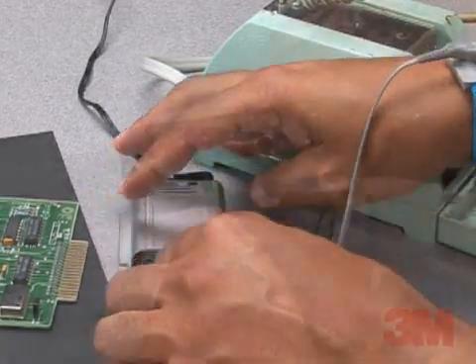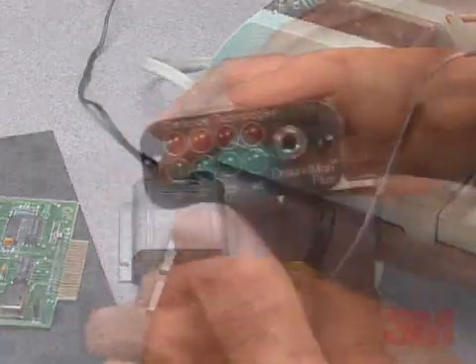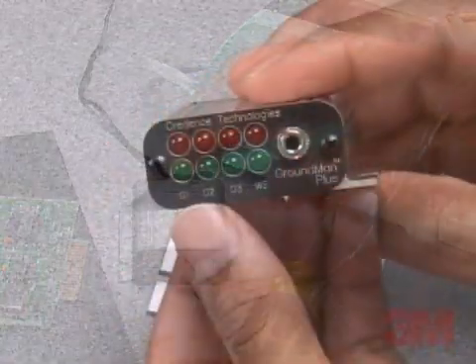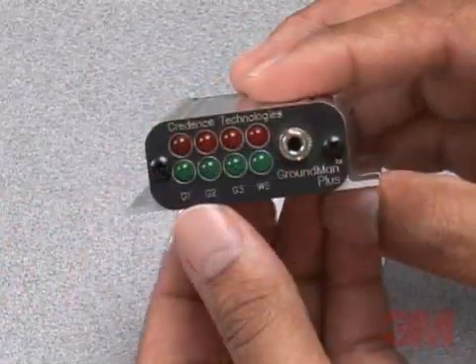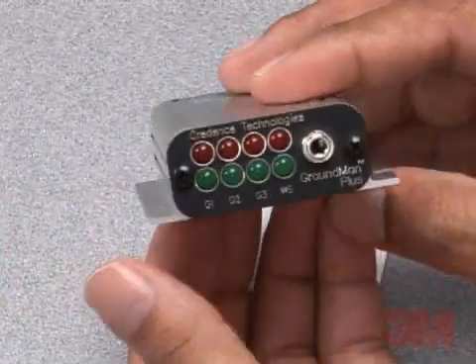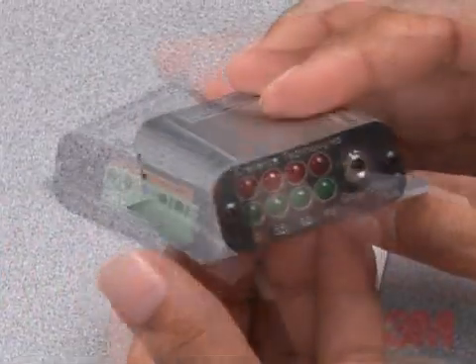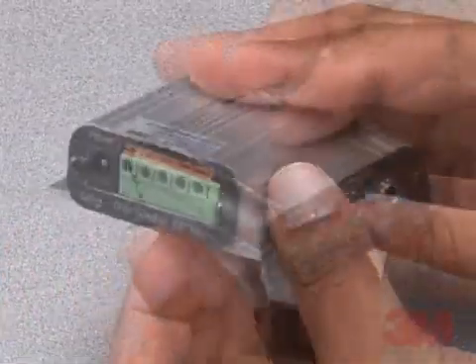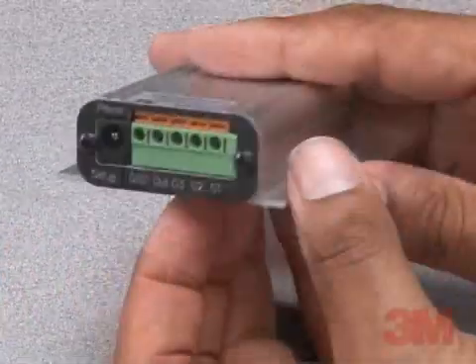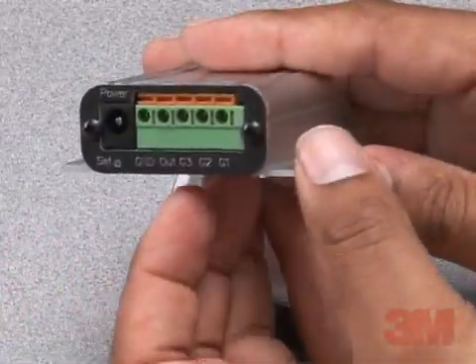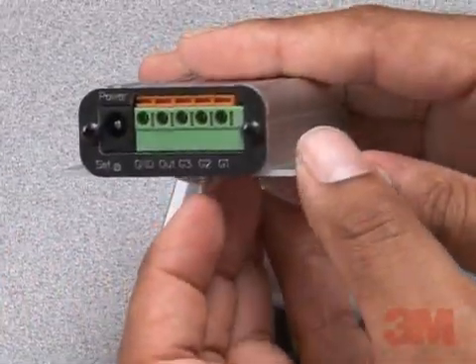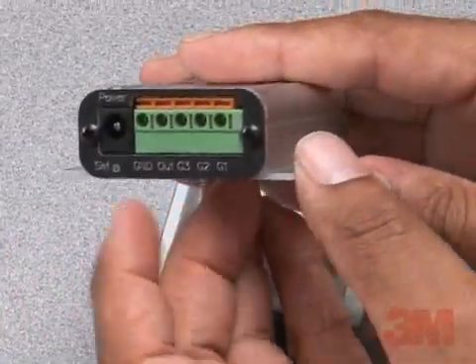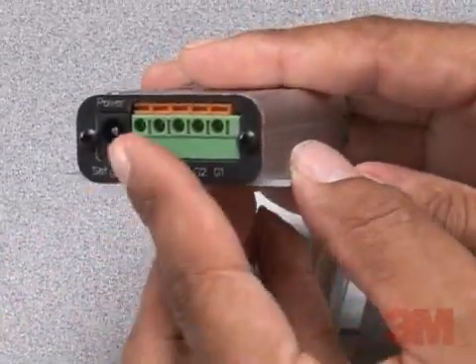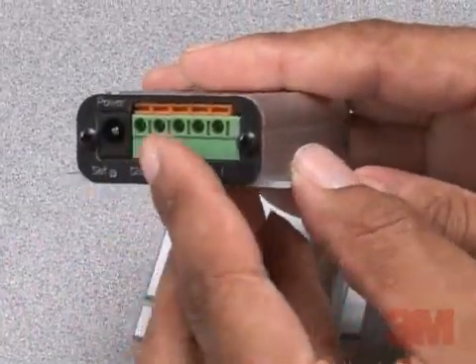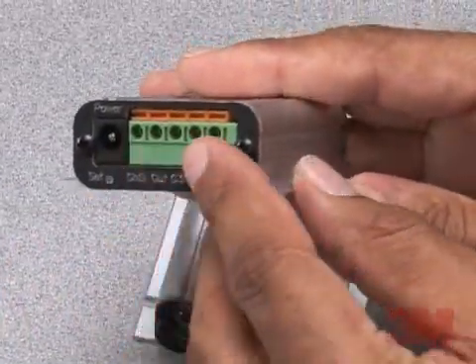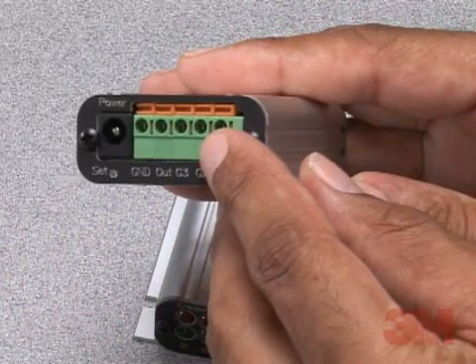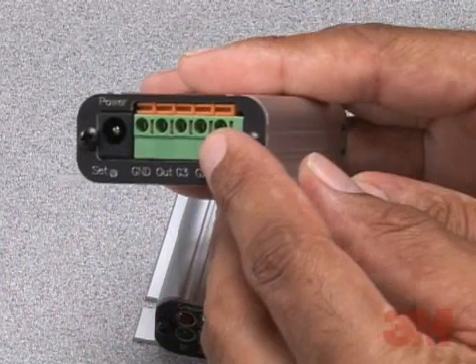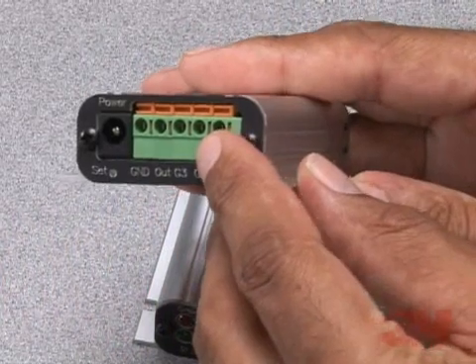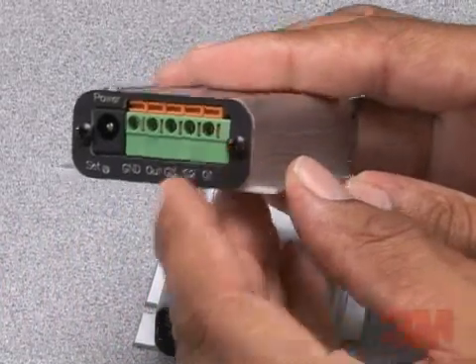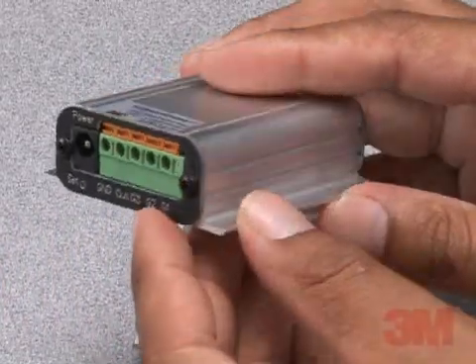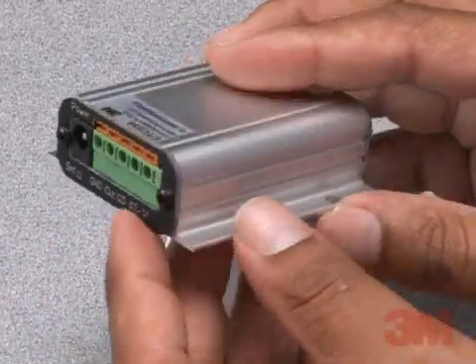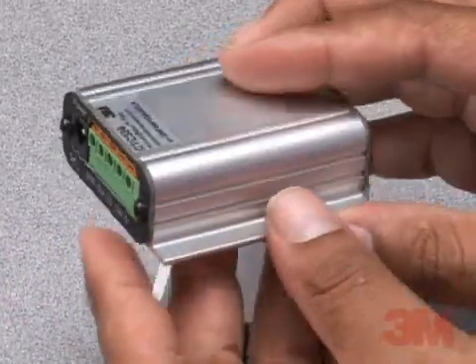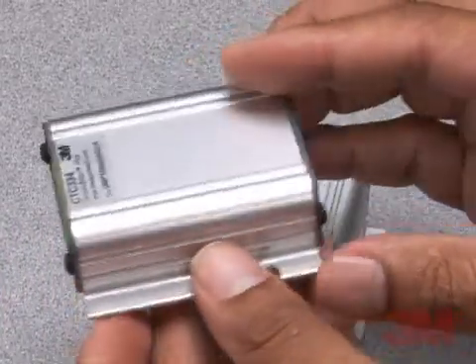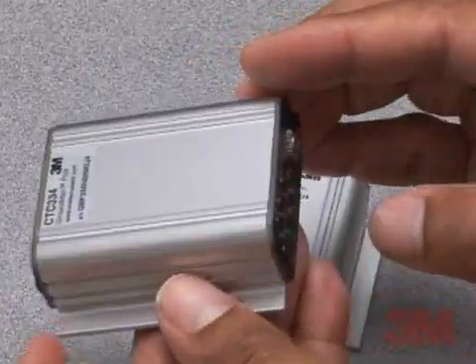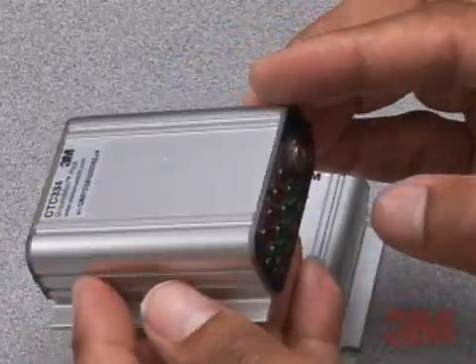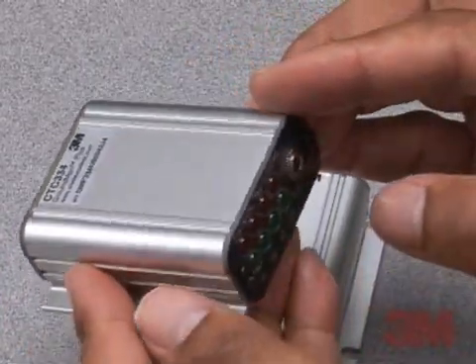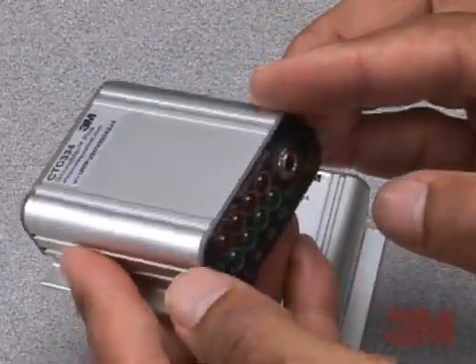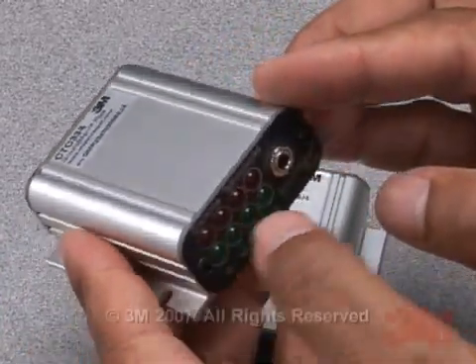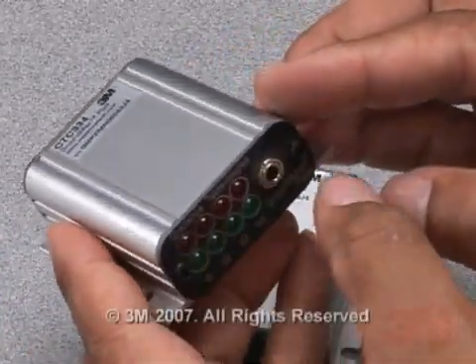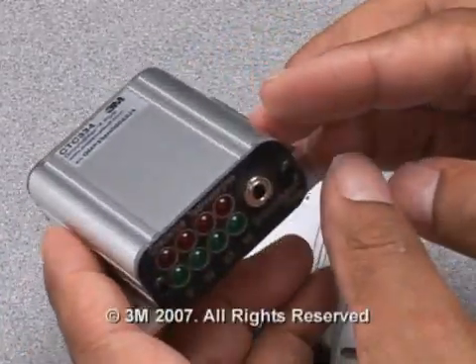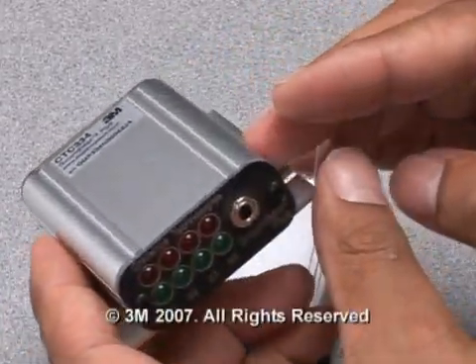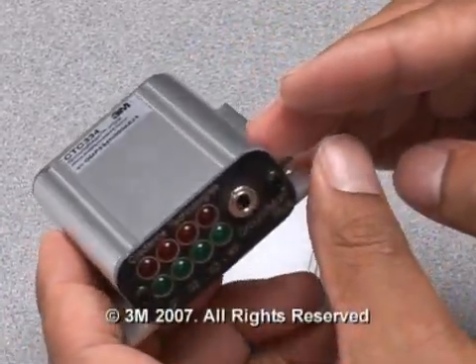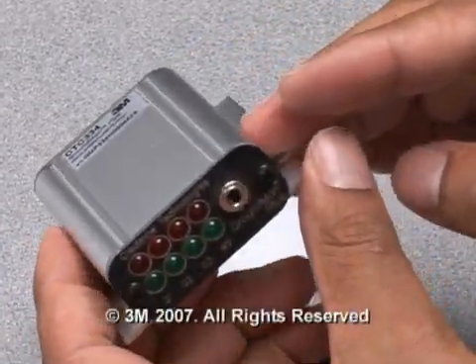3M ground man monitor is part of the 3M down-to-earth line of practical EOS and ESD solutions for electronic assembly and back-end semiconductor industries.